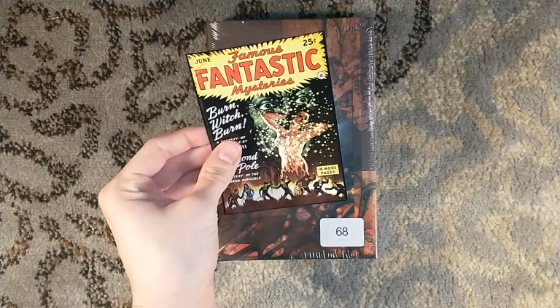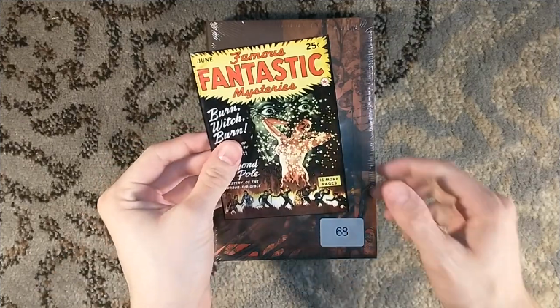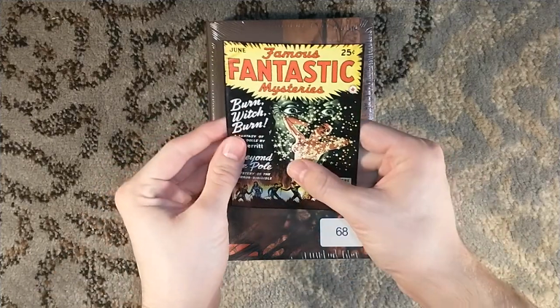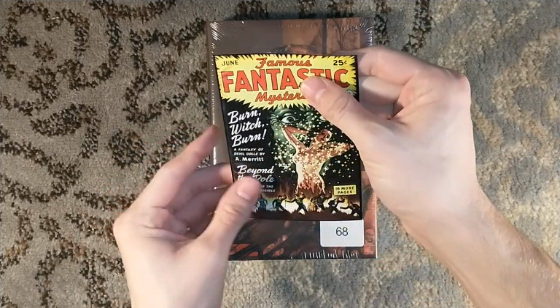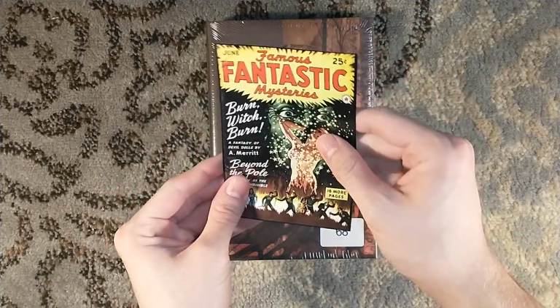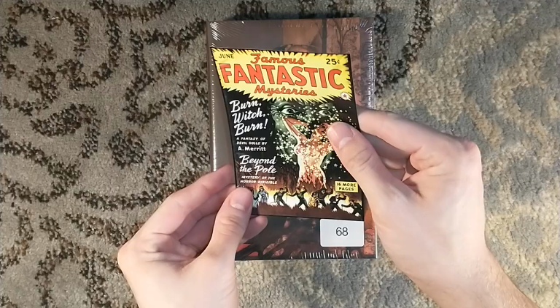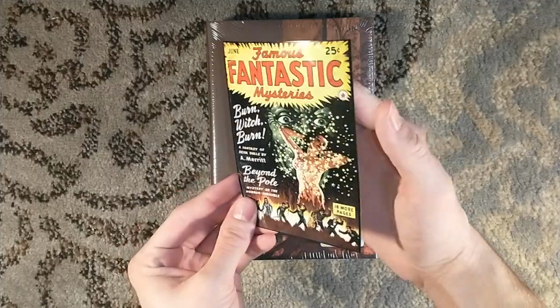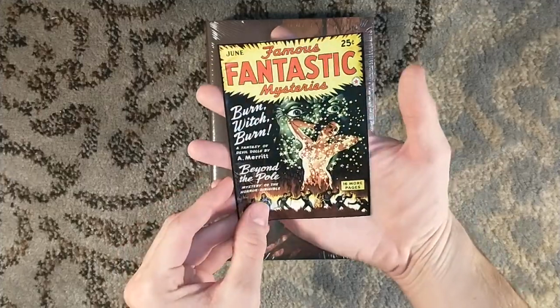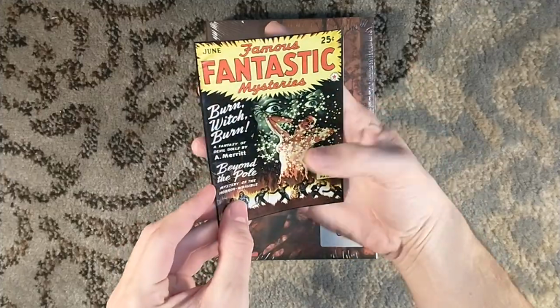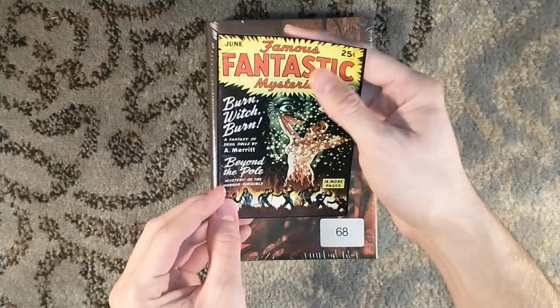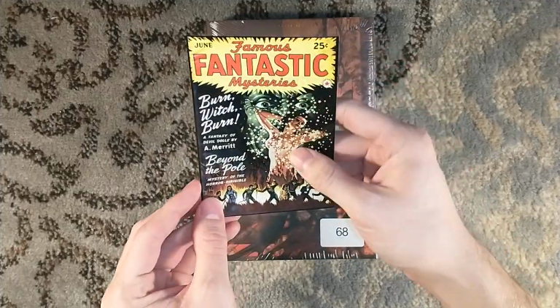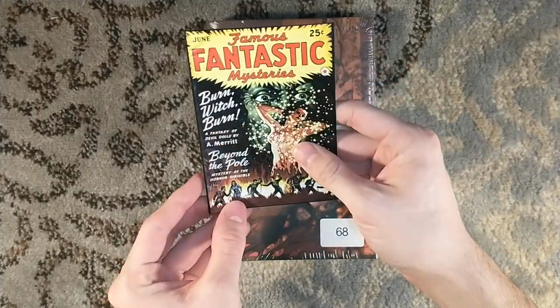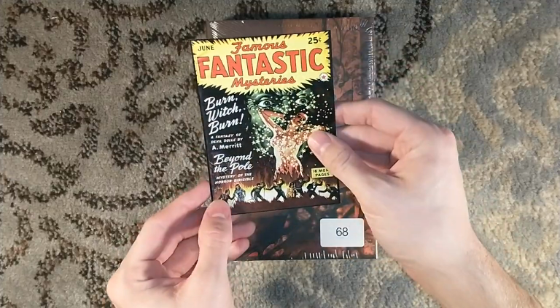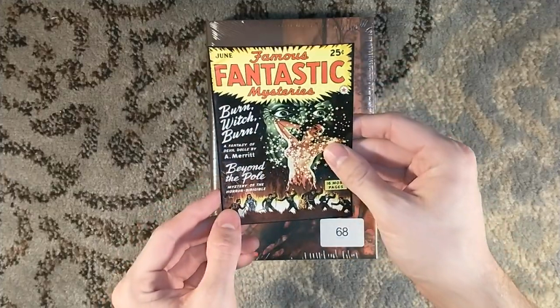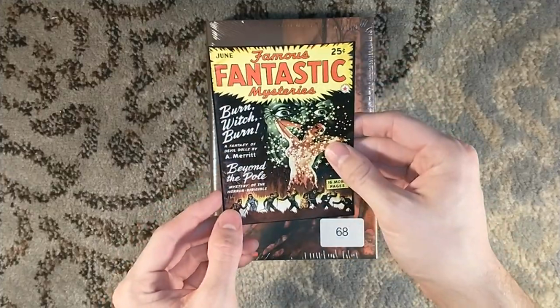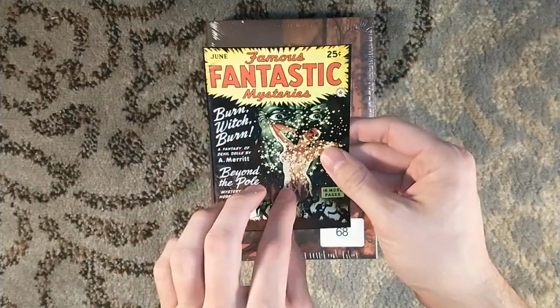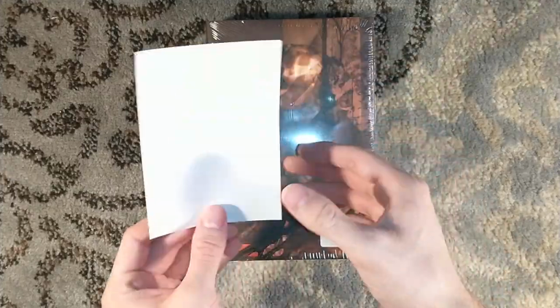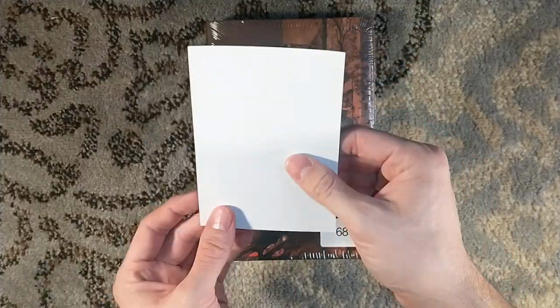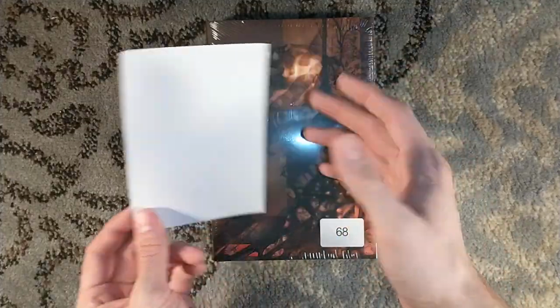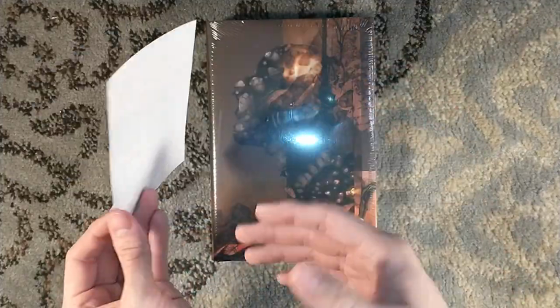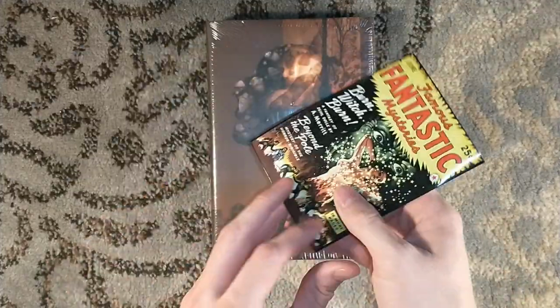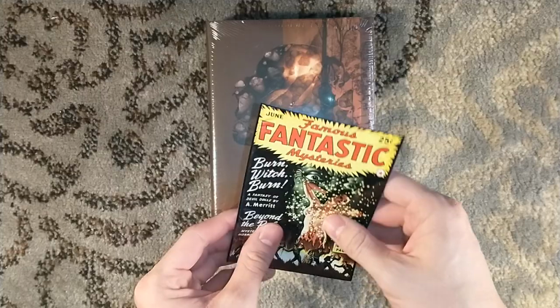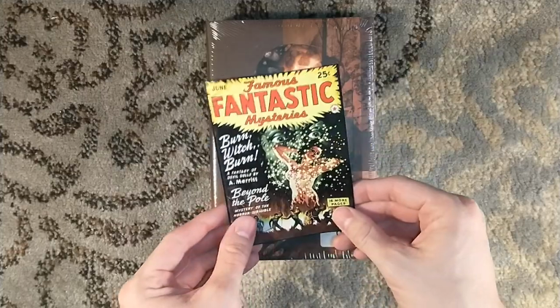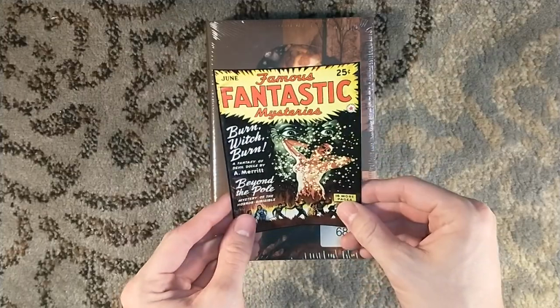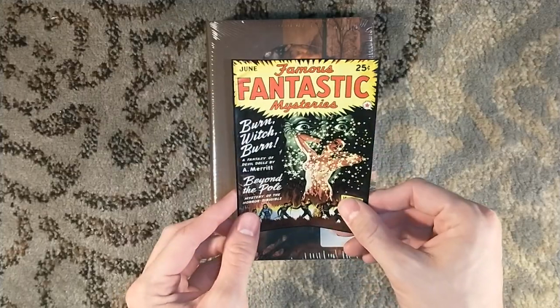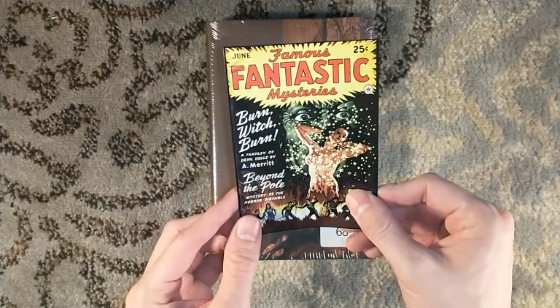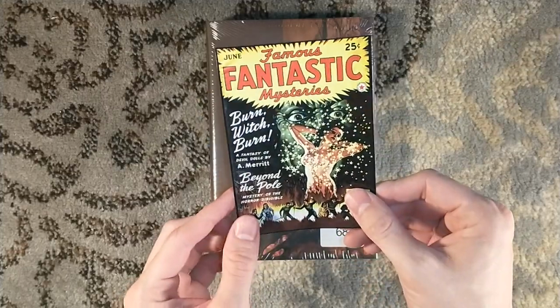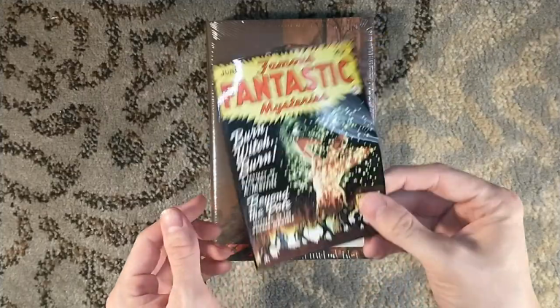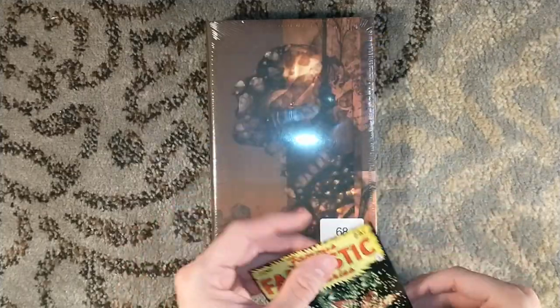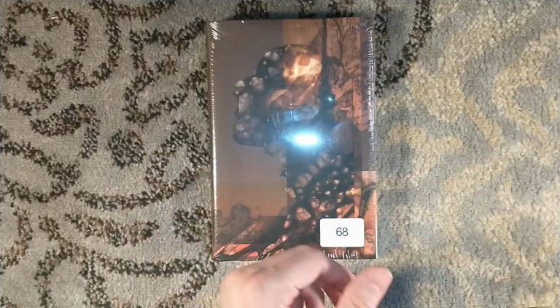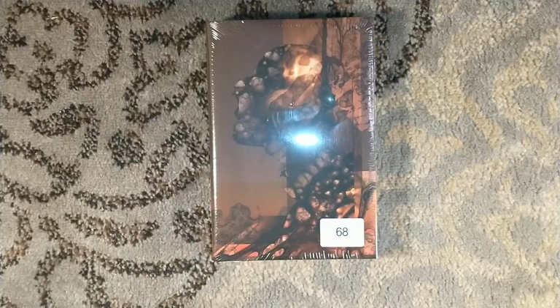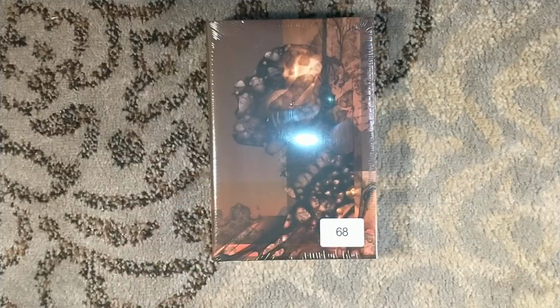There we go, we have a little insert here, which is like the frontispiece for Burn Witch Burn, which is also a similar small size. I love these little inserts that you might get with it.